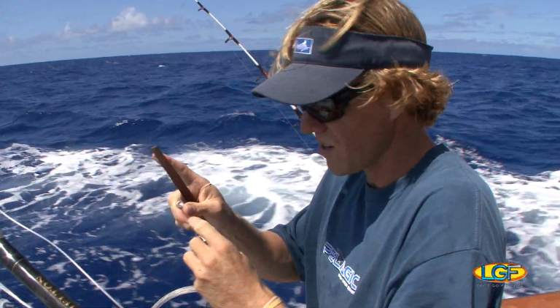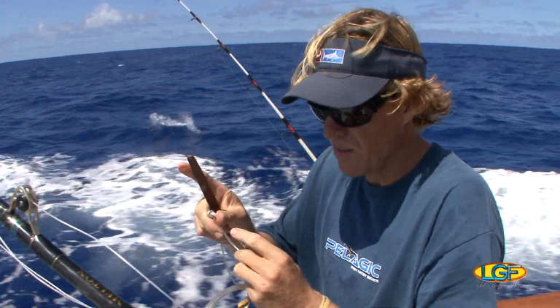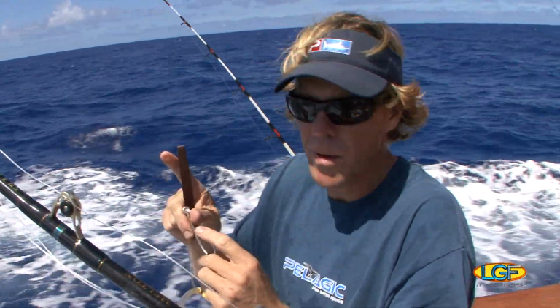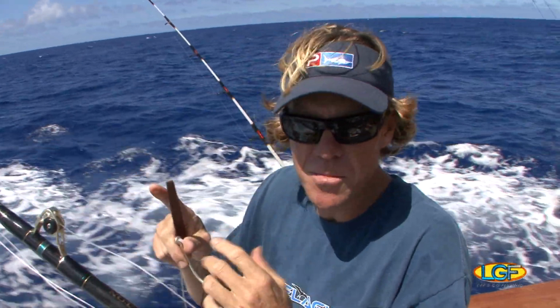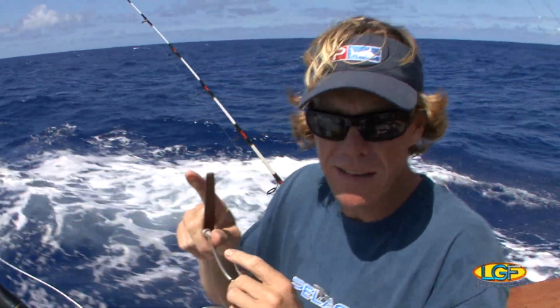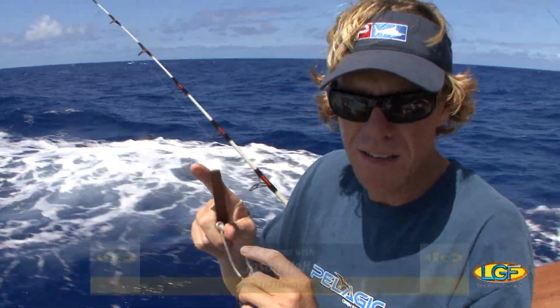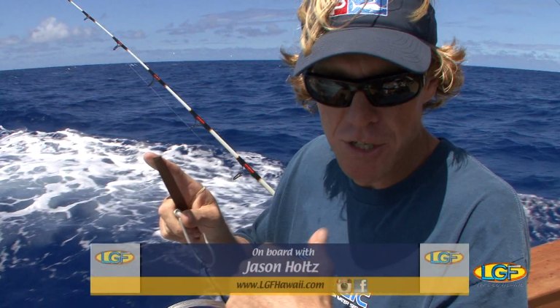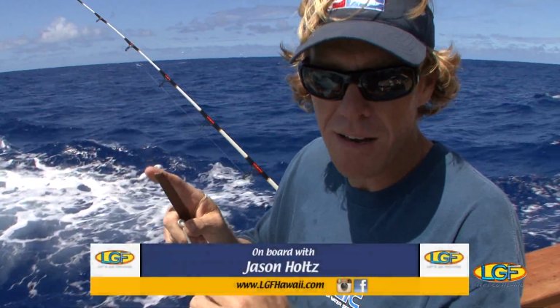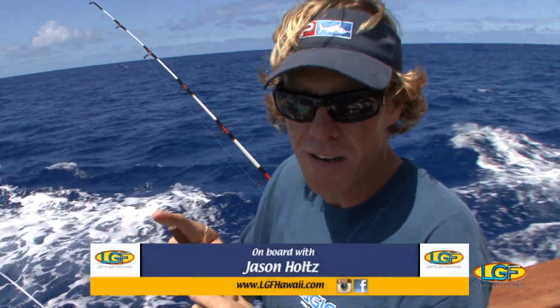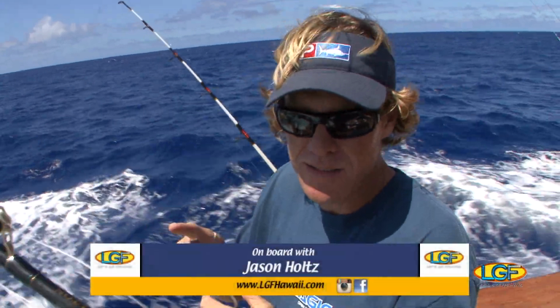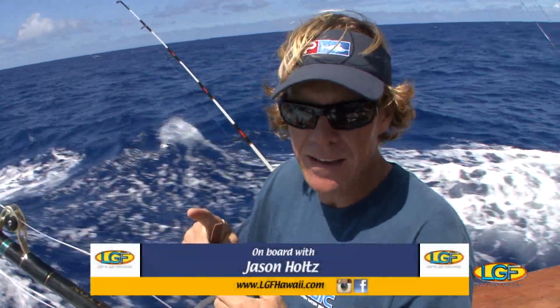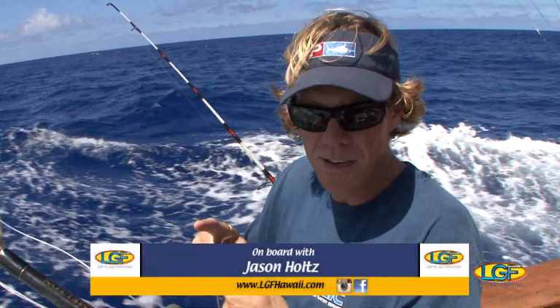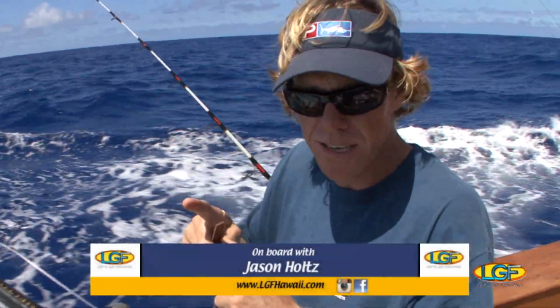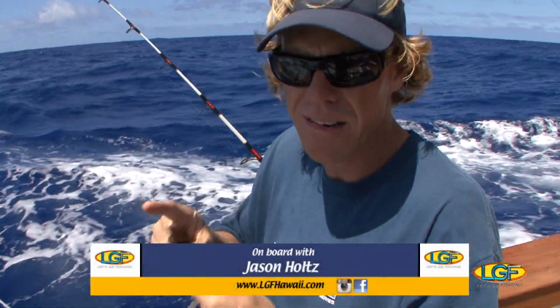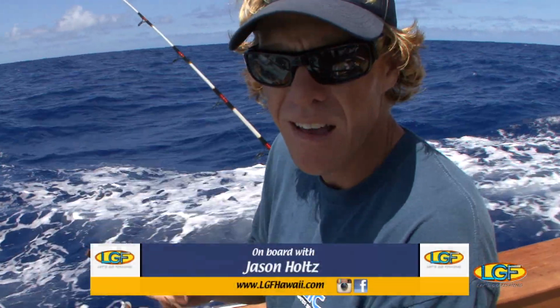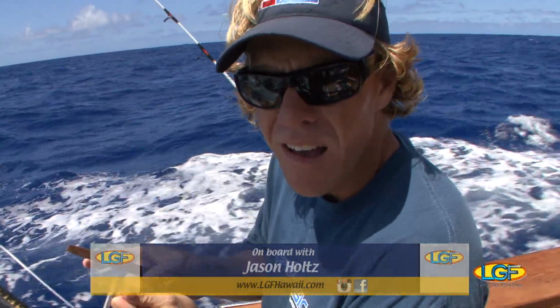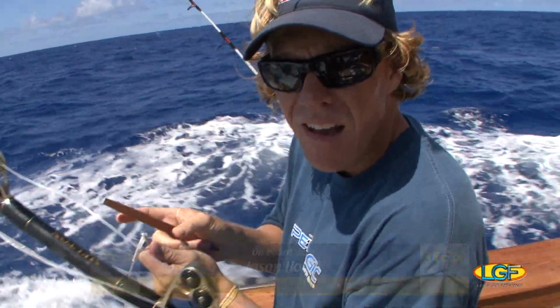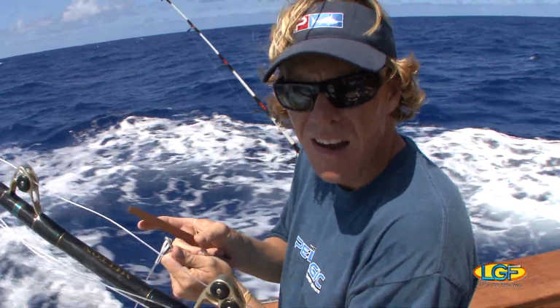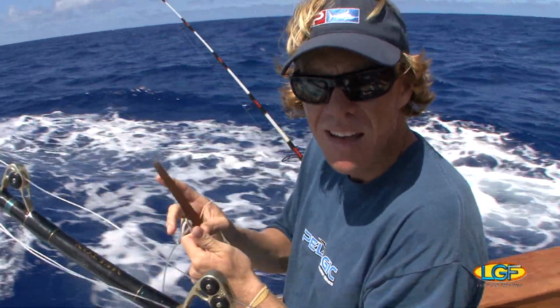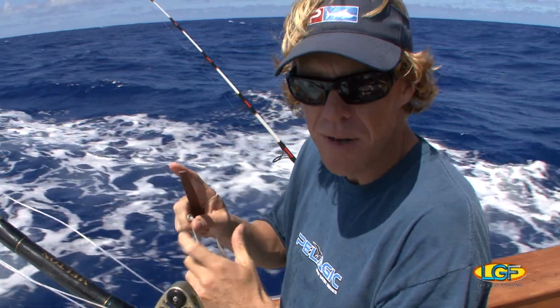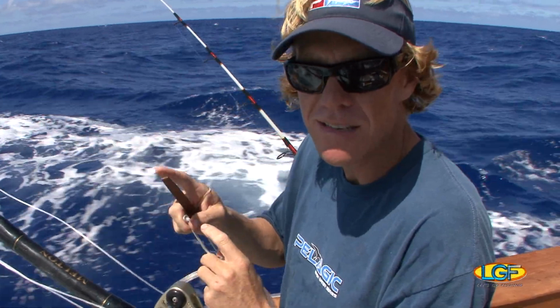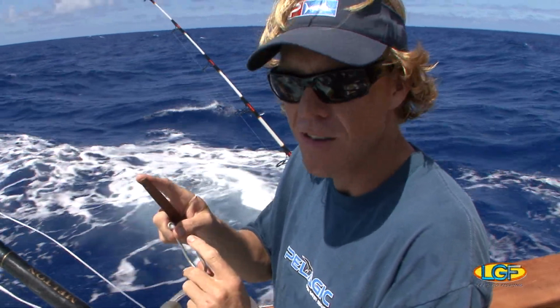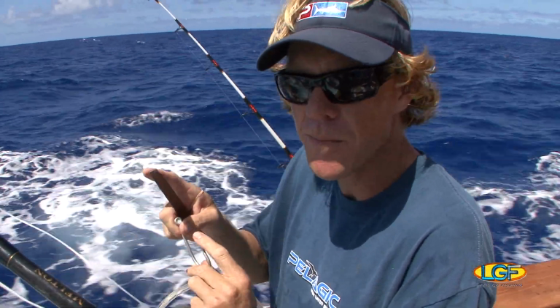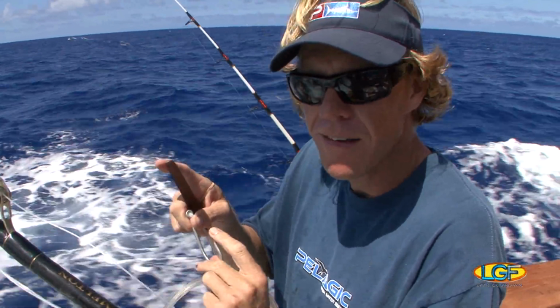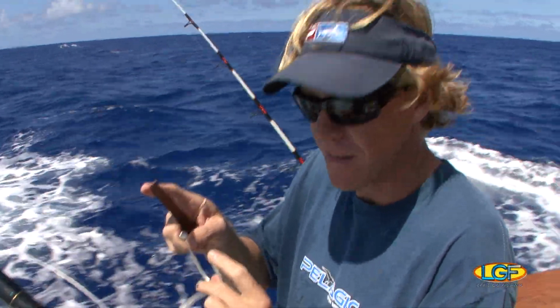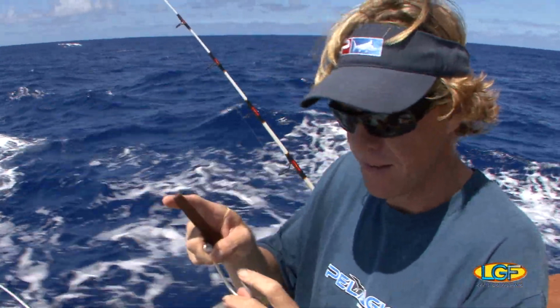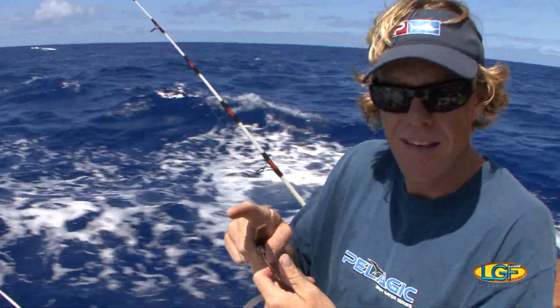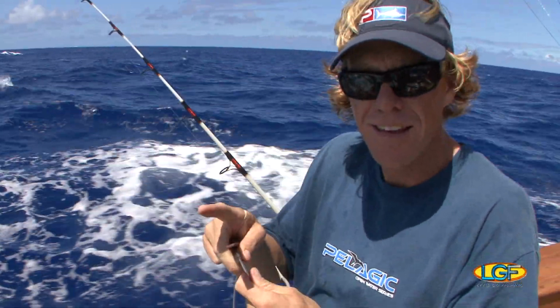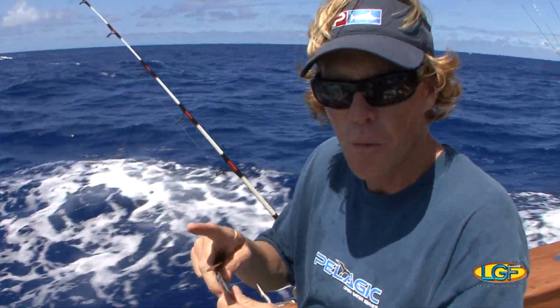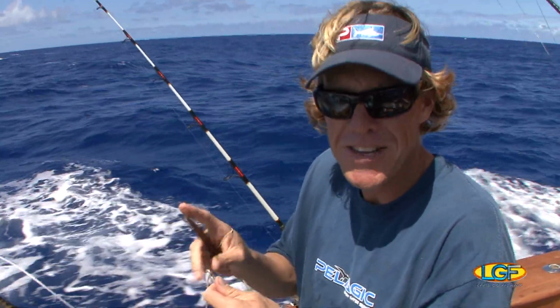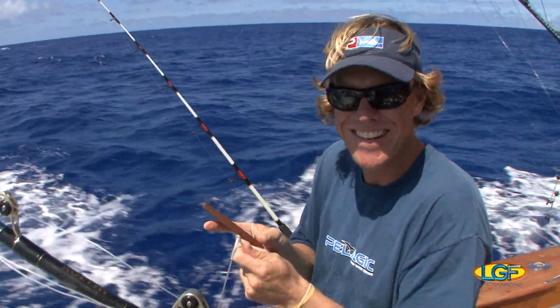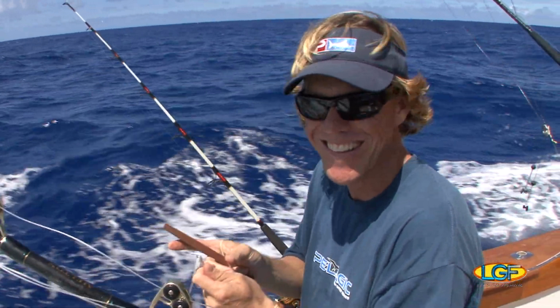So now, when we catch this bait and we catch a marlin, do you want to tag it or do you want to keep it? I think we want to tag it. Tag and release? Yeah. No problem. That's if we catch a marlin. When we catch a marlin. Gotcha.